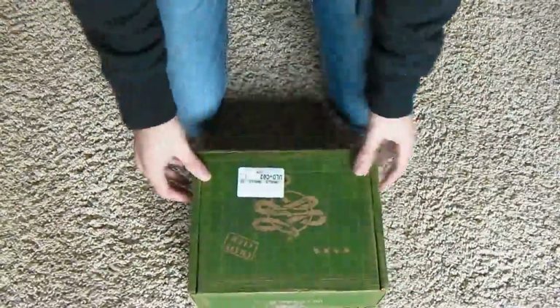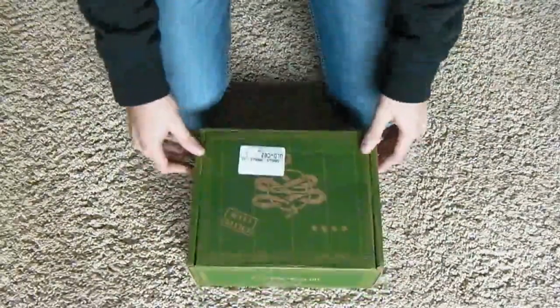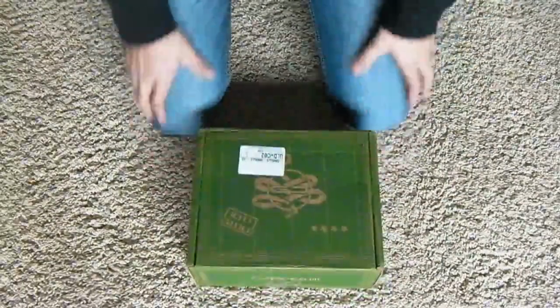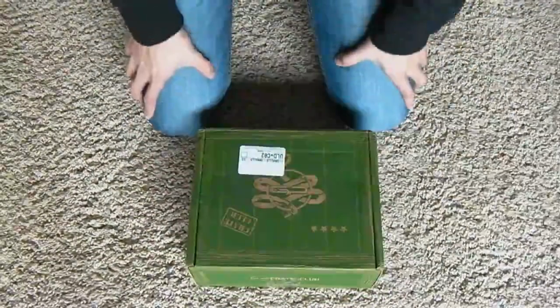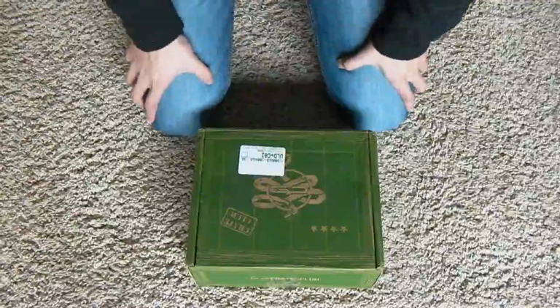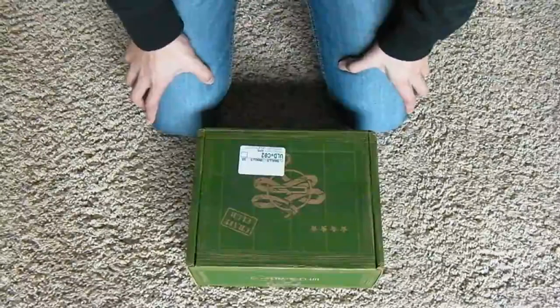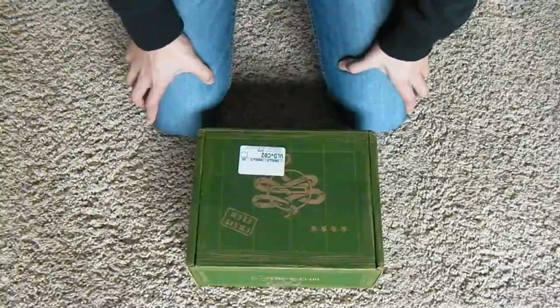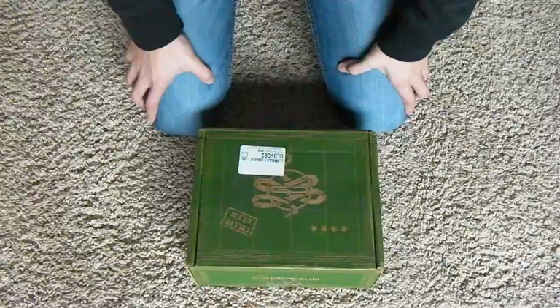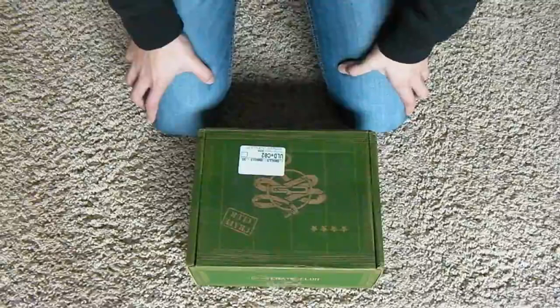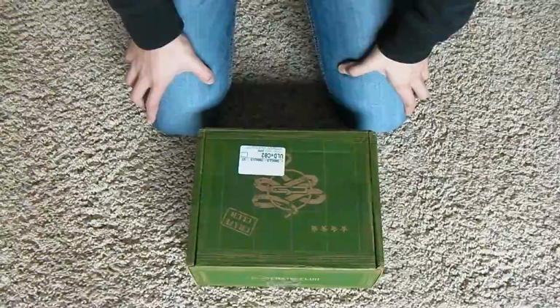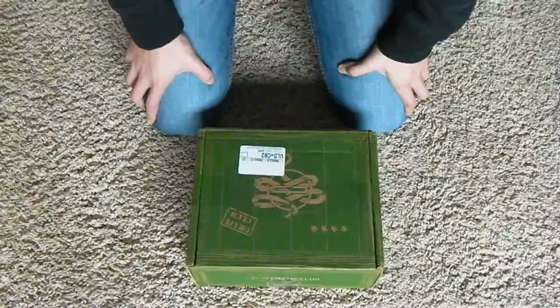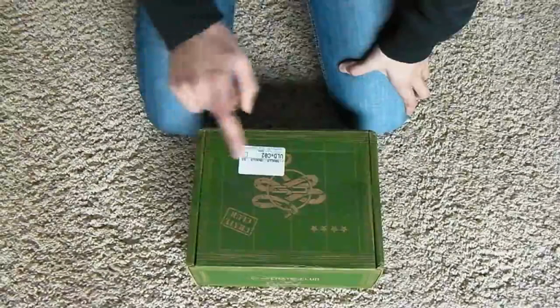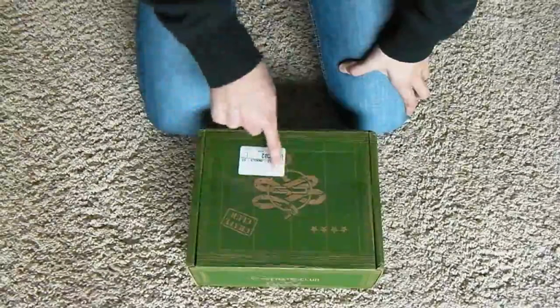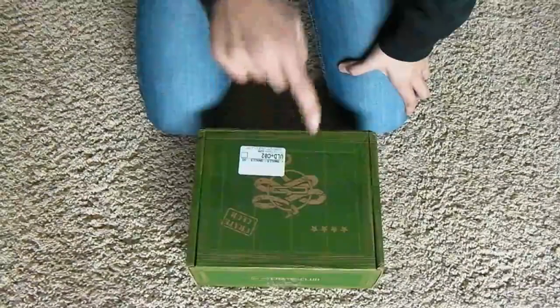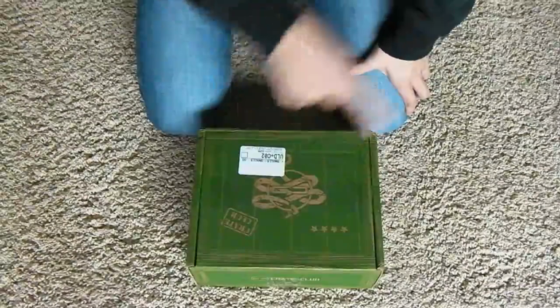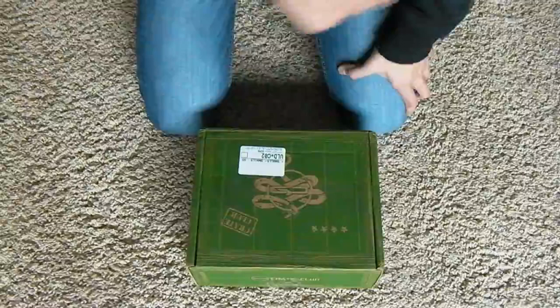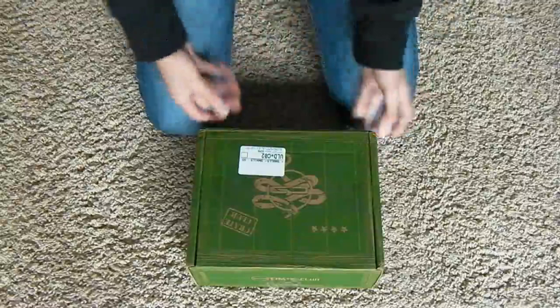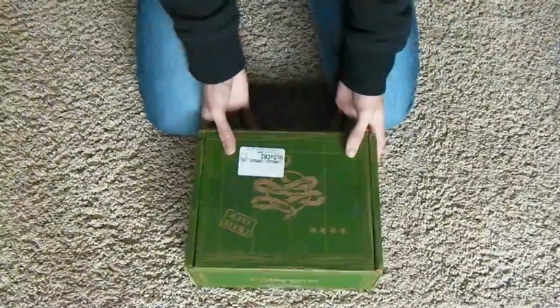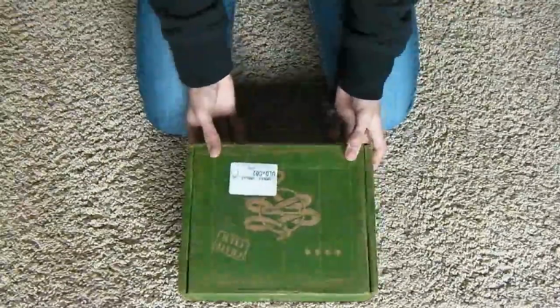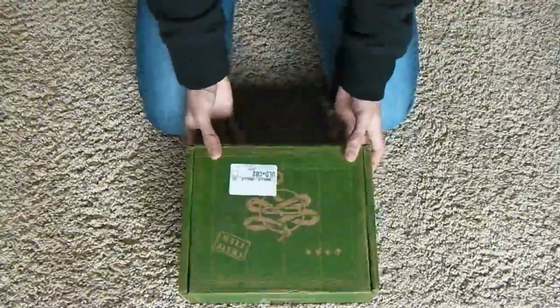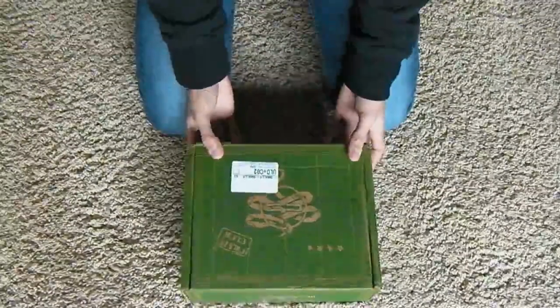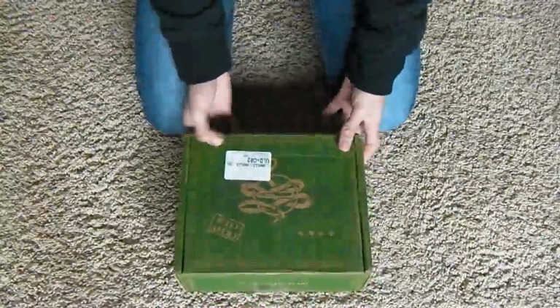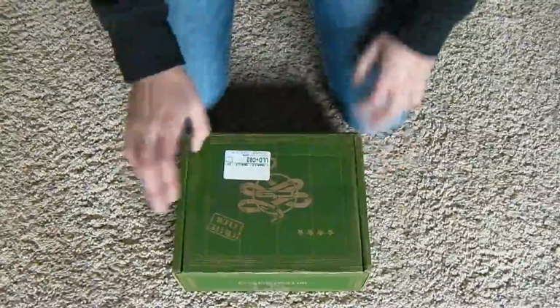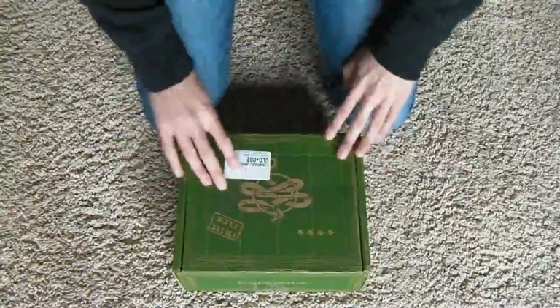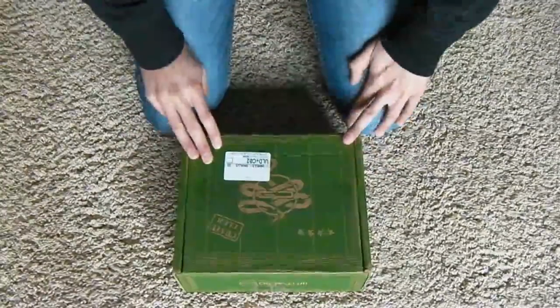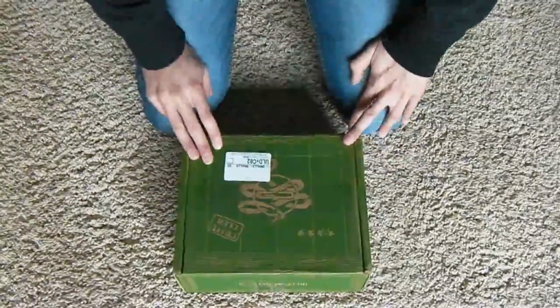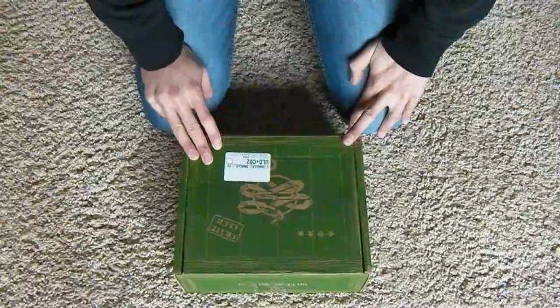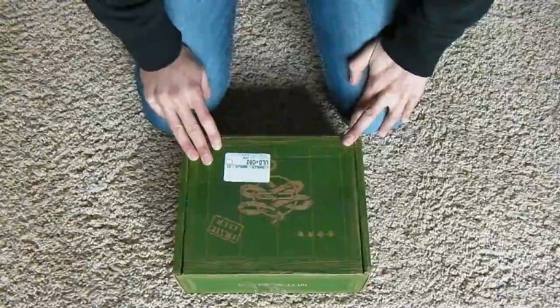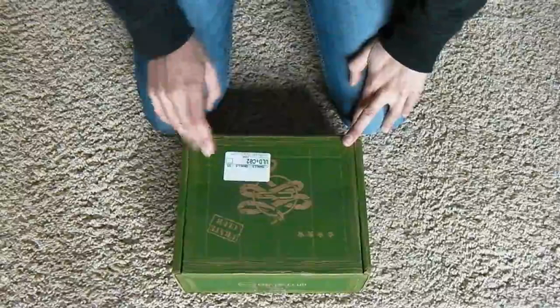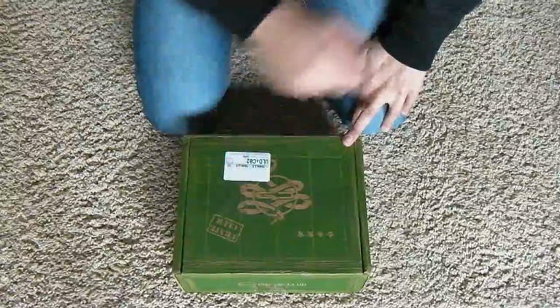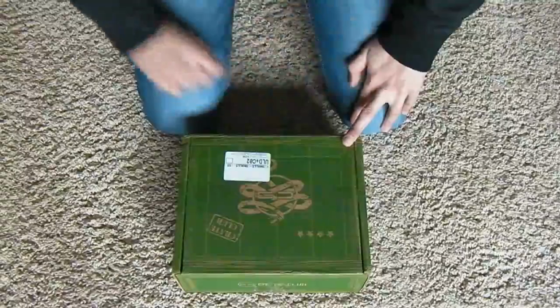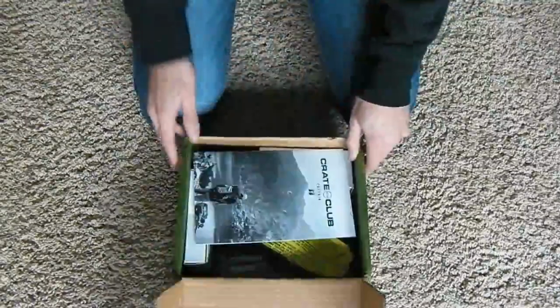Now you can go to CrateClub.com, I believe it is, and you can go ahead and buy yourself one. This is a subscription box, so you can subscribe to it and get one every month.